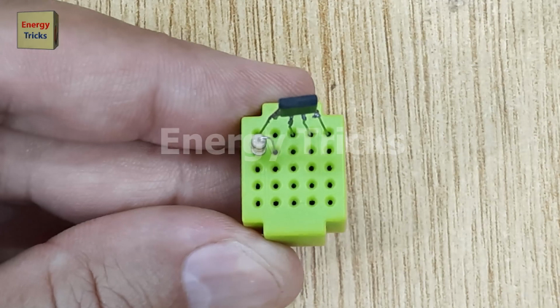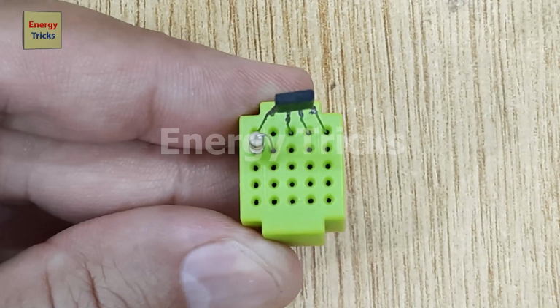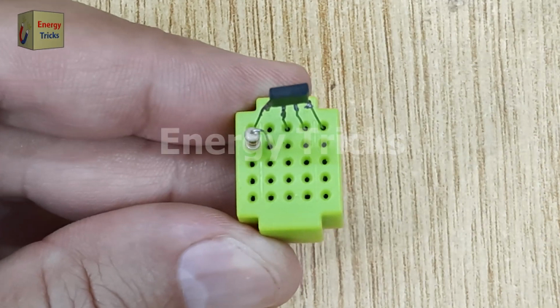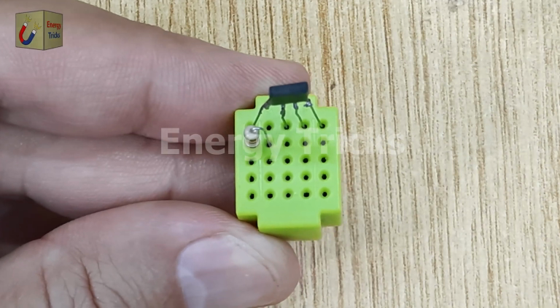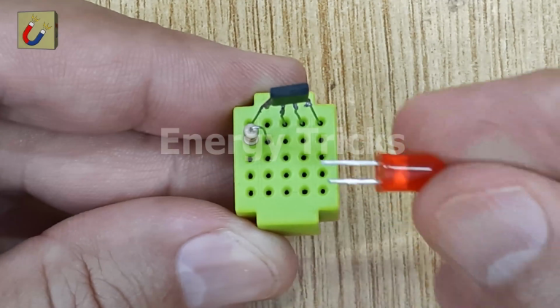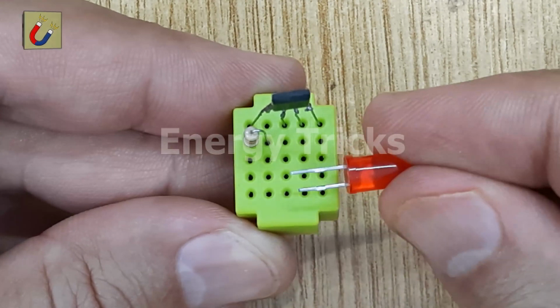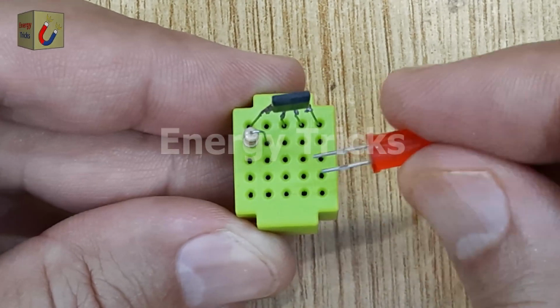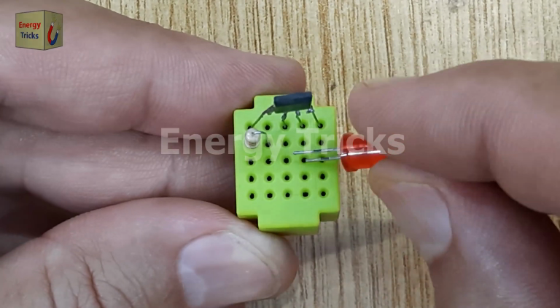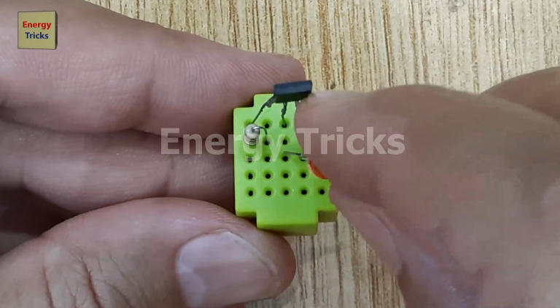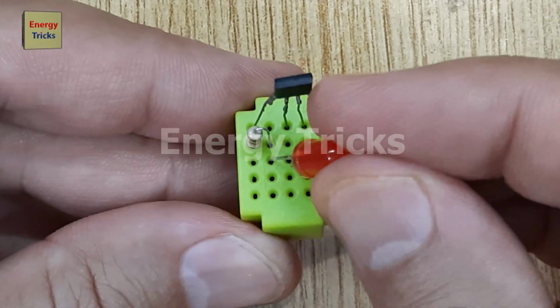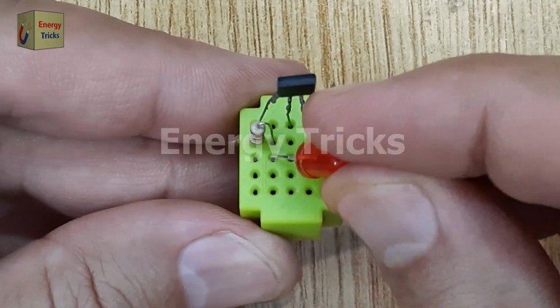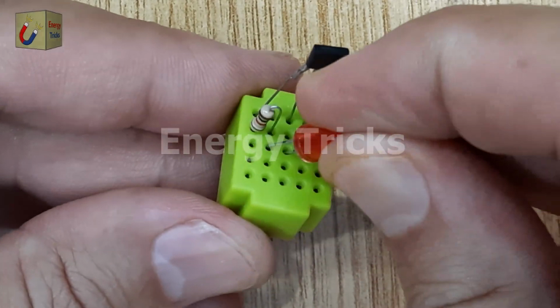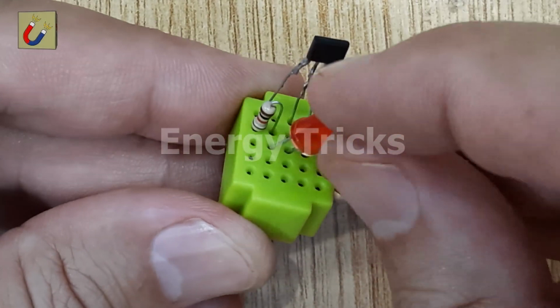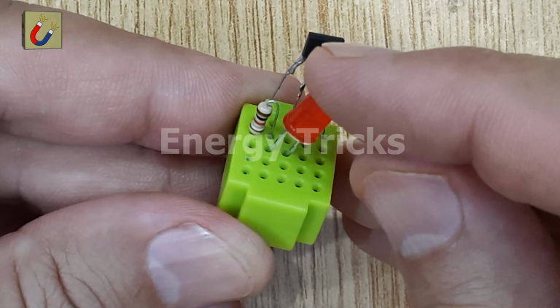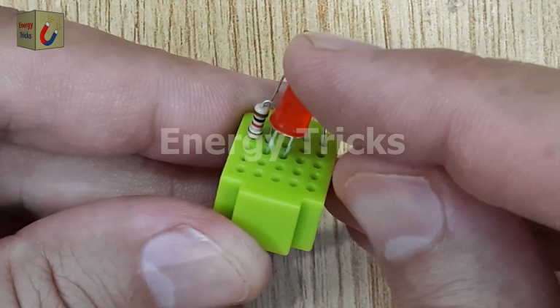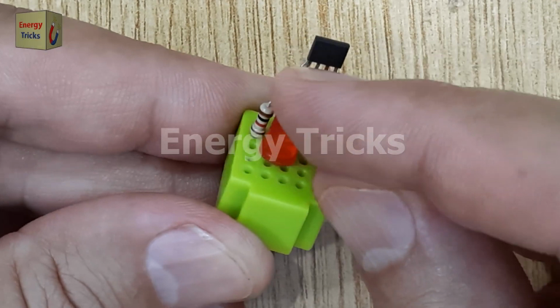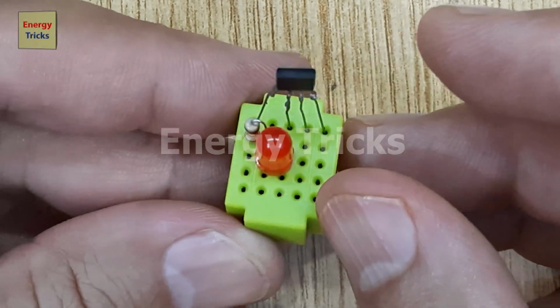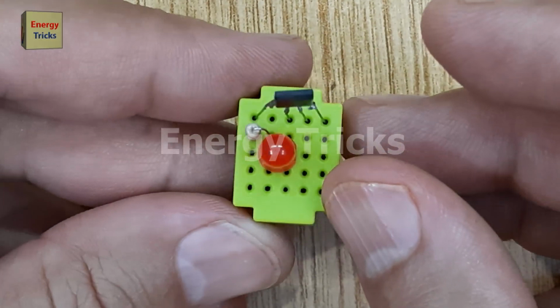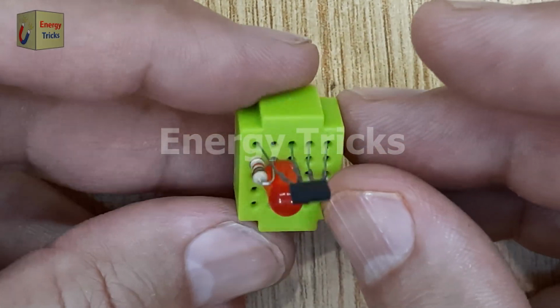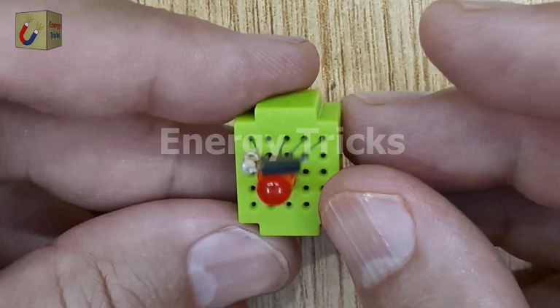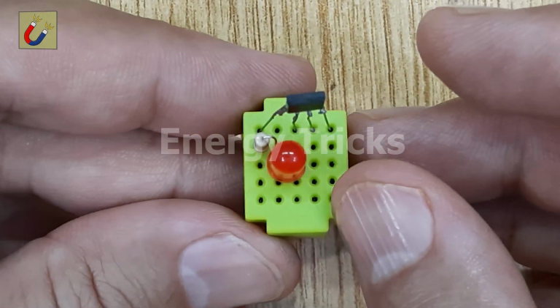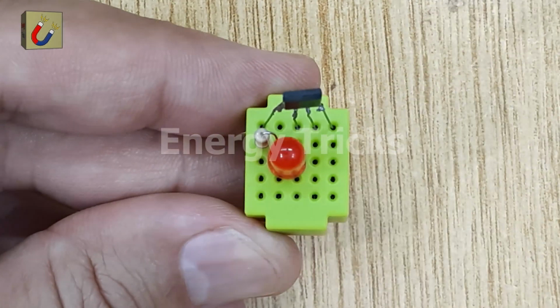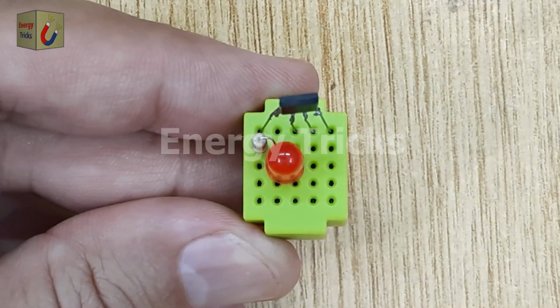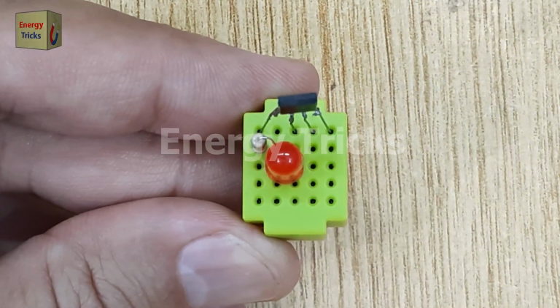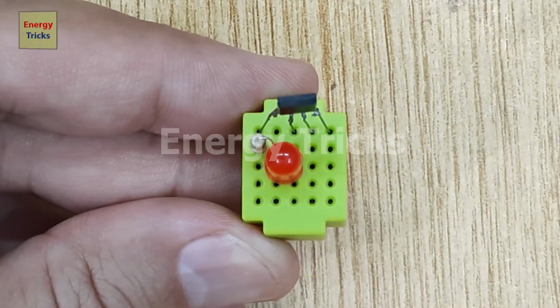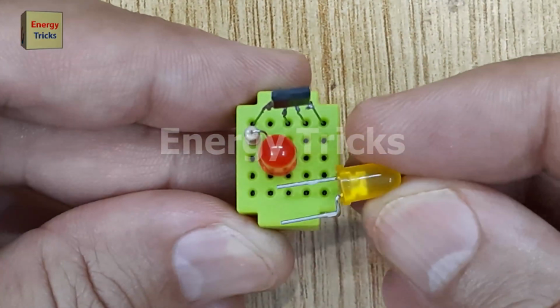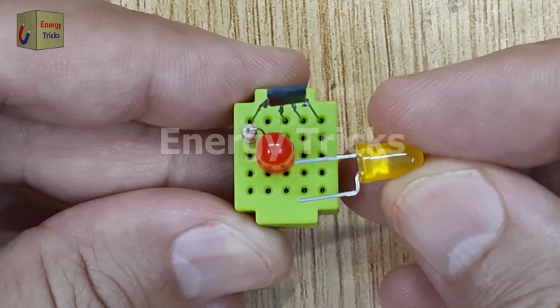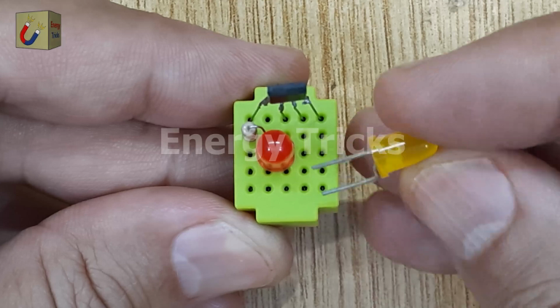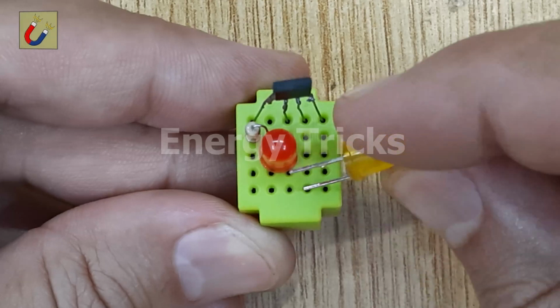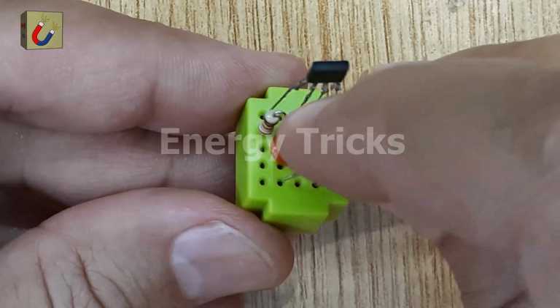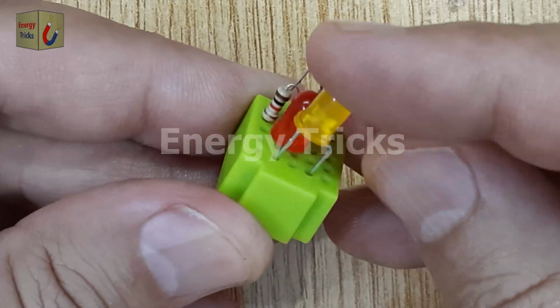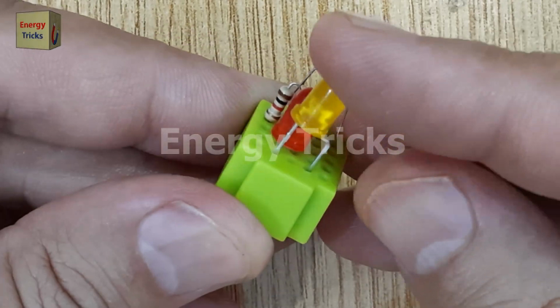After that, I'll add two LEDs of different colors to the circuit — one red and one yellow — to indicate the magnetic field's polarity. The red LED will light up for one polarity, while the yellow LED will light up for the opposite polarity.